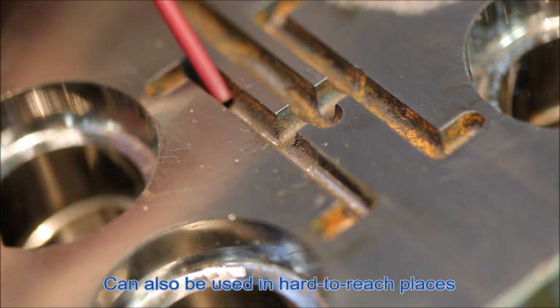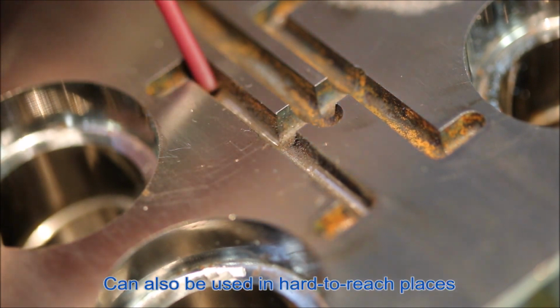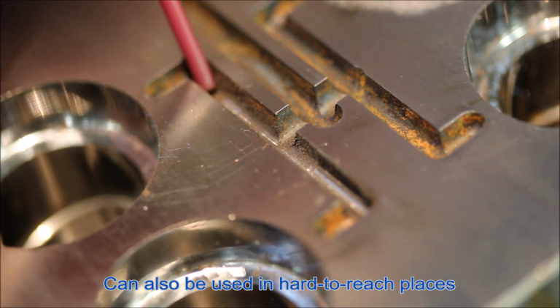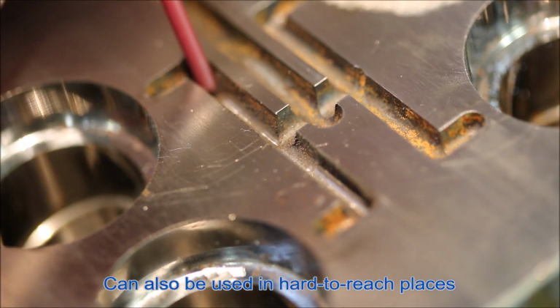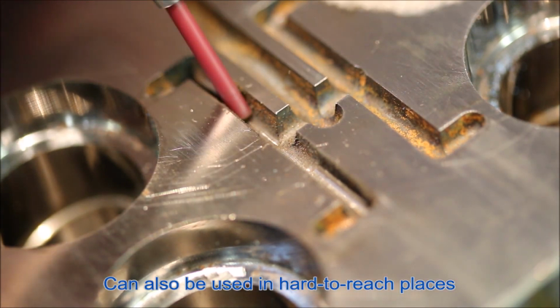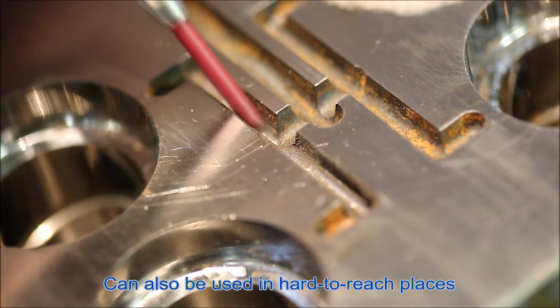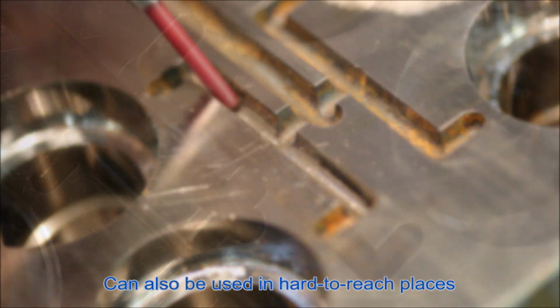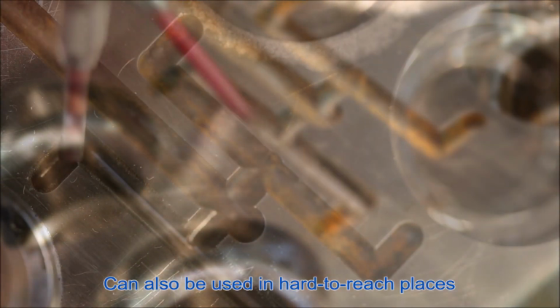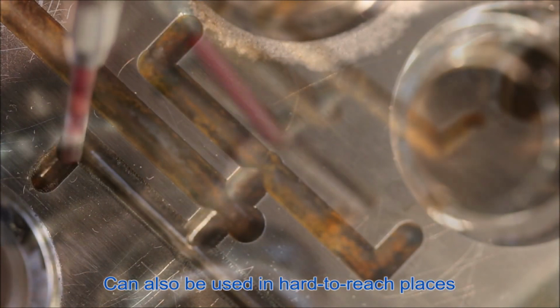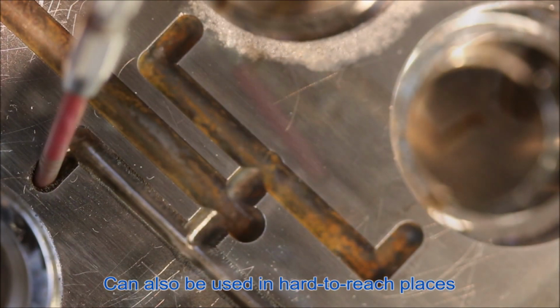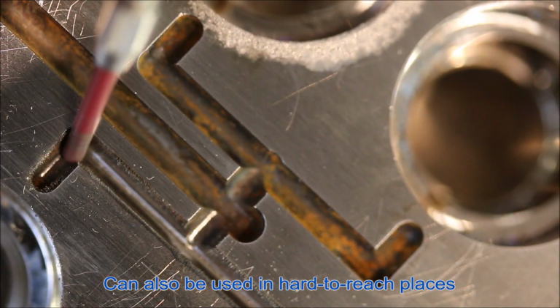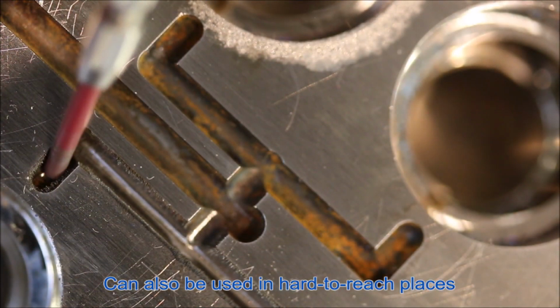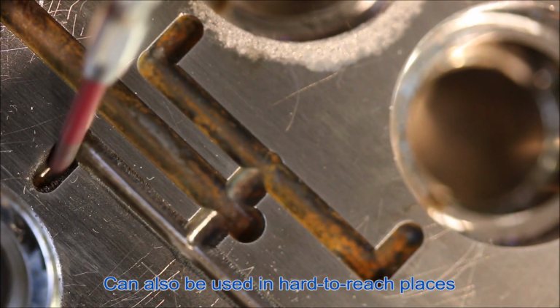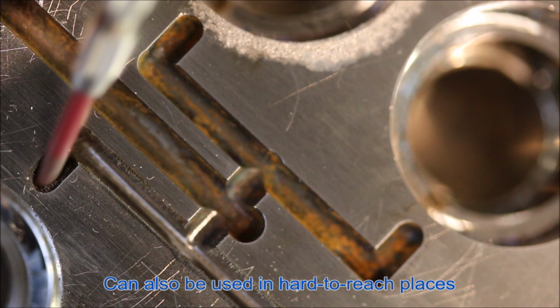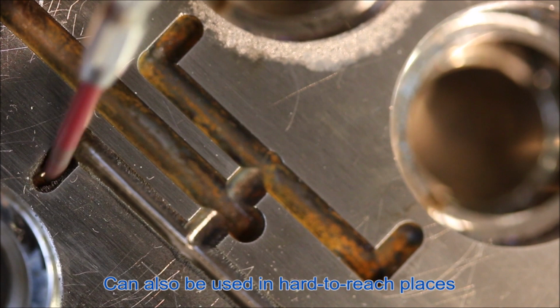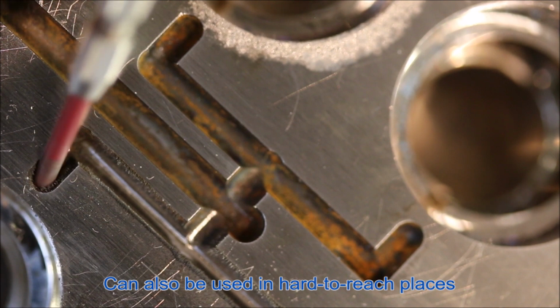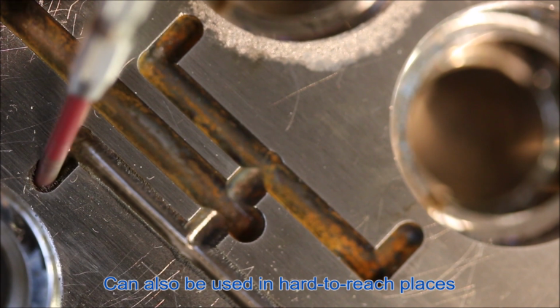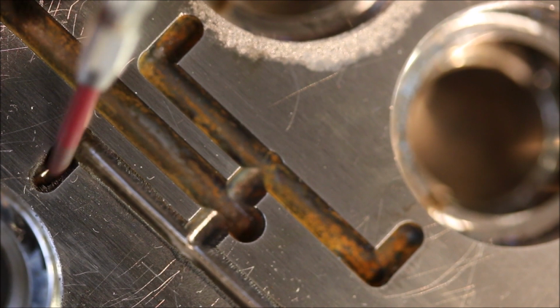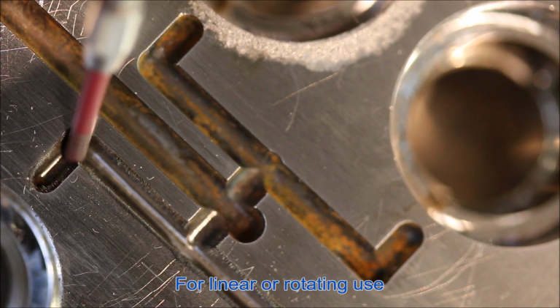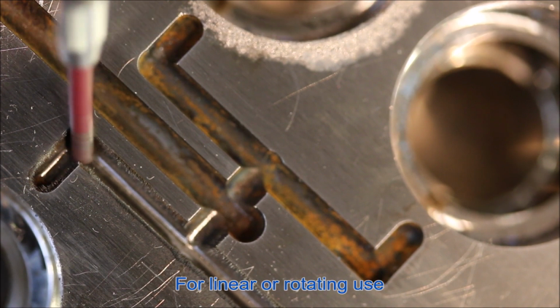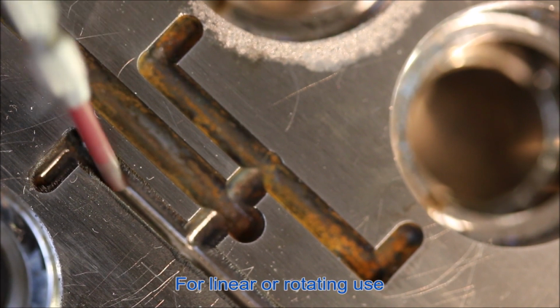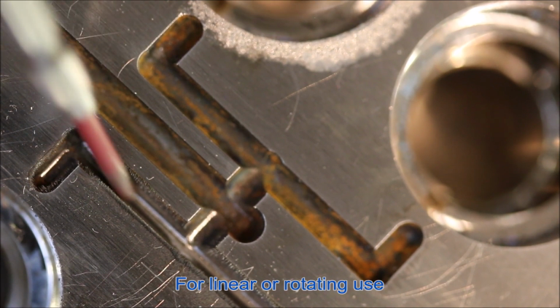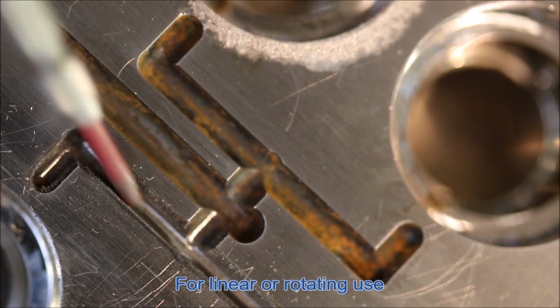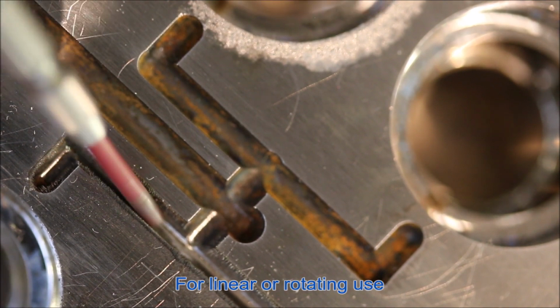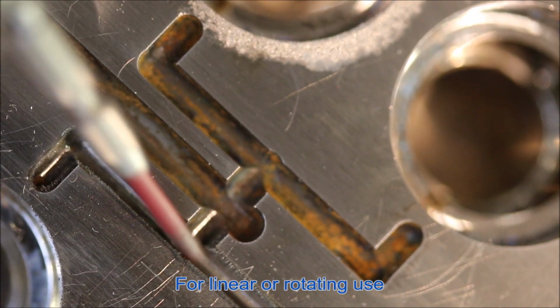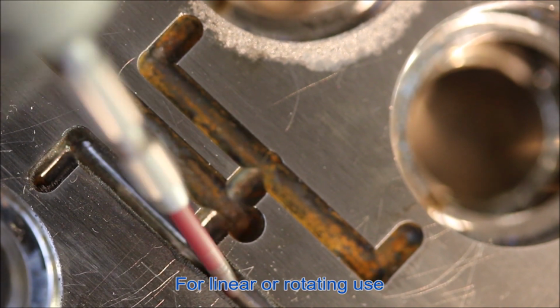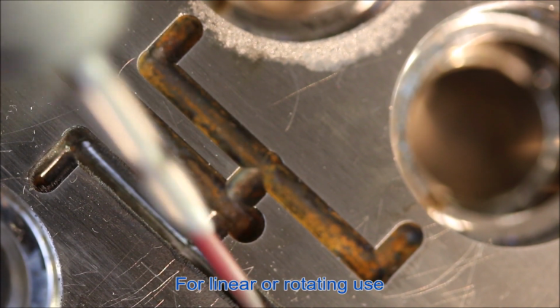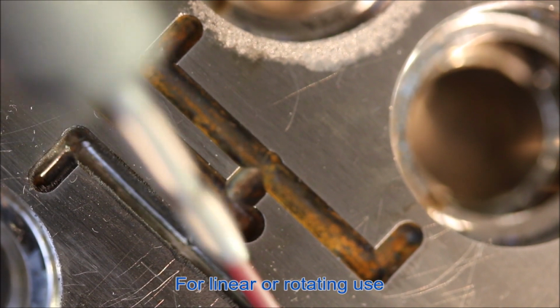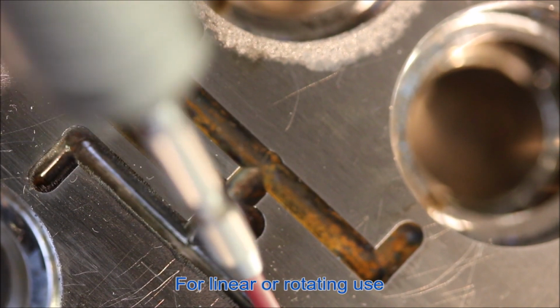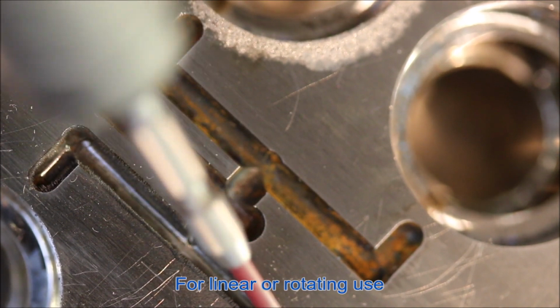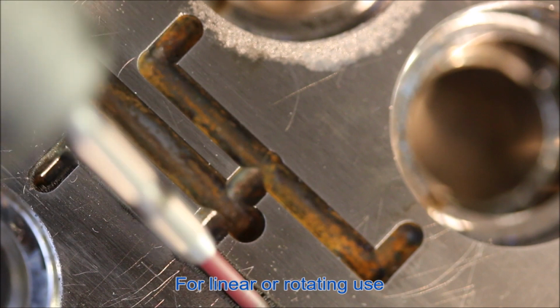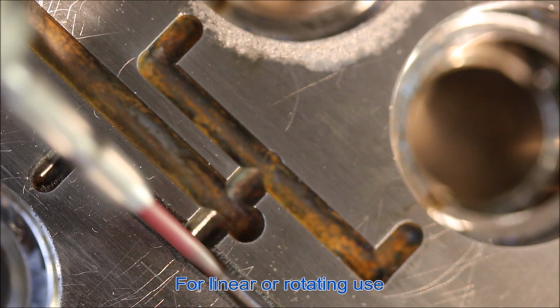Due to their flexibility, they can also be used in places that are difficult to access. The points can be profiled and used both linearly and rotatingly.